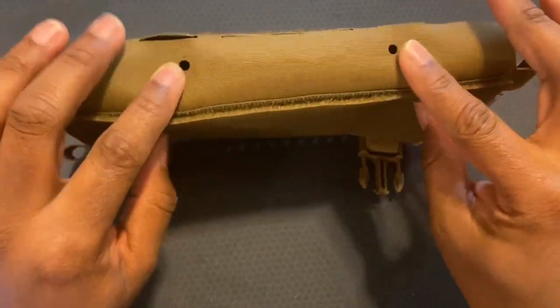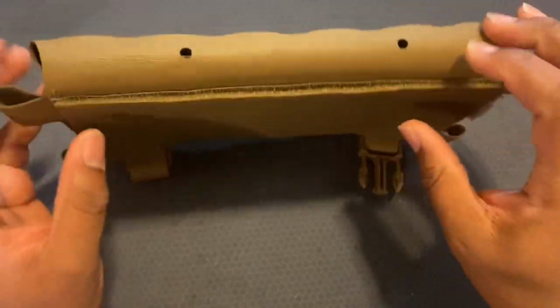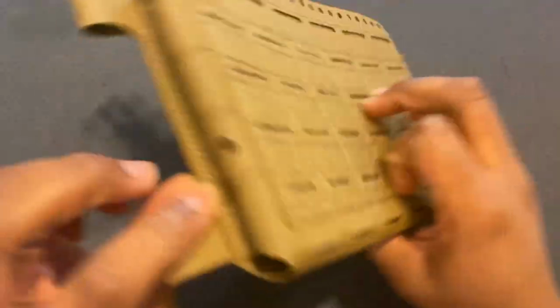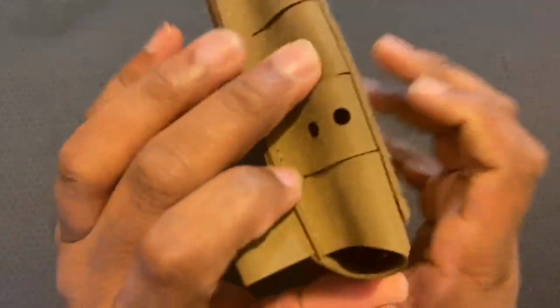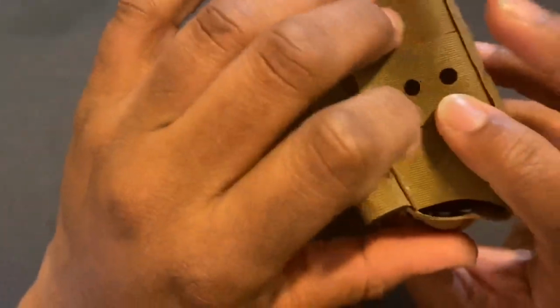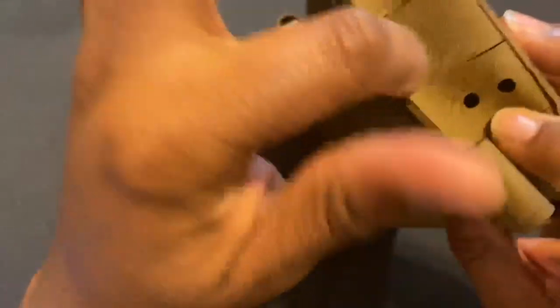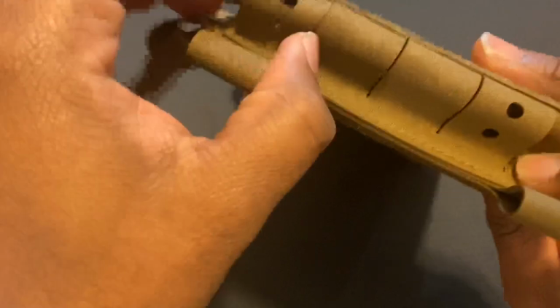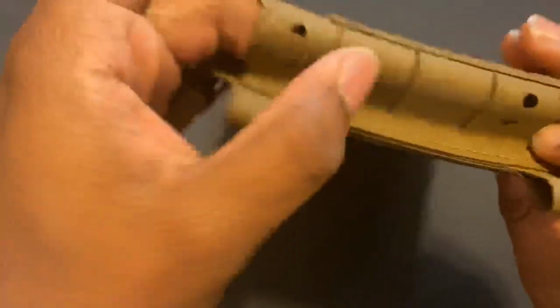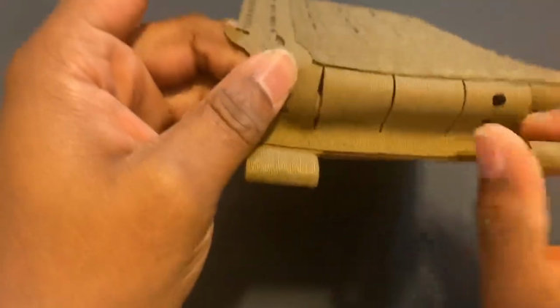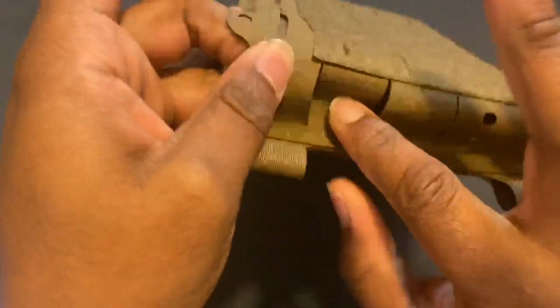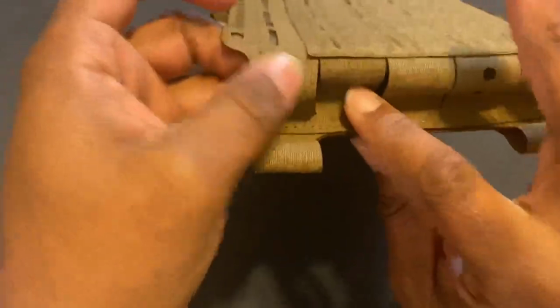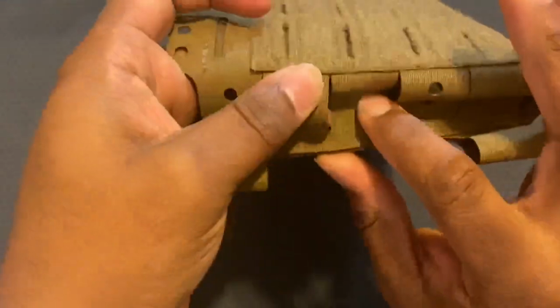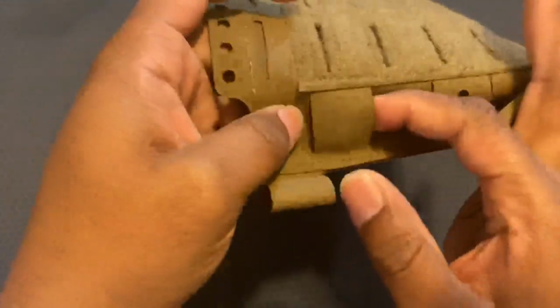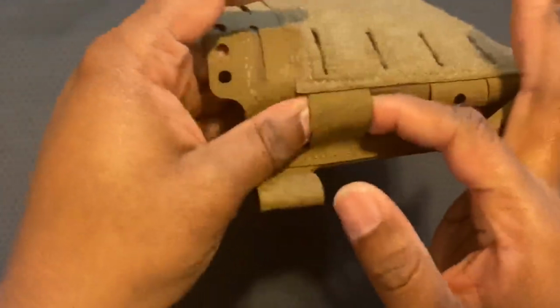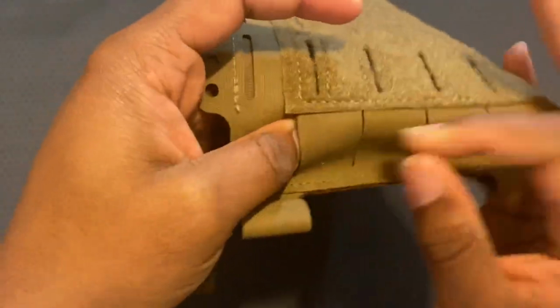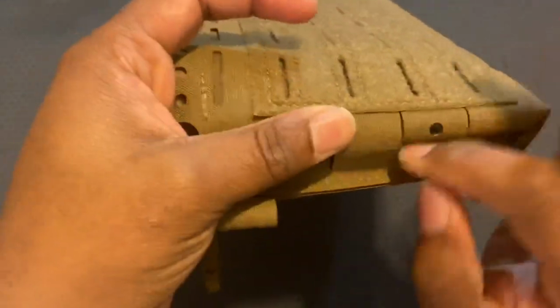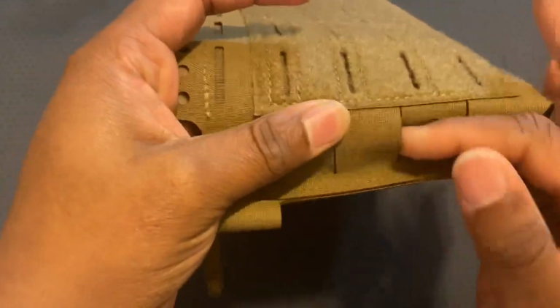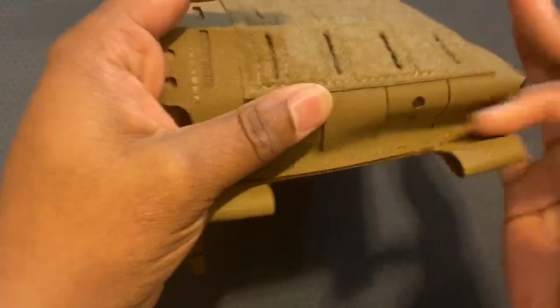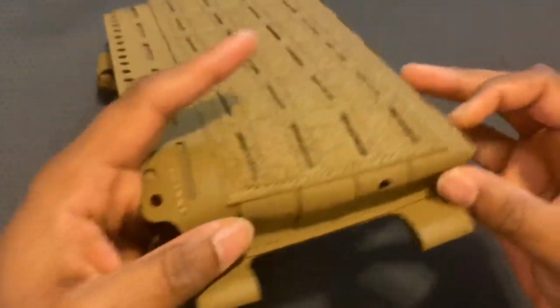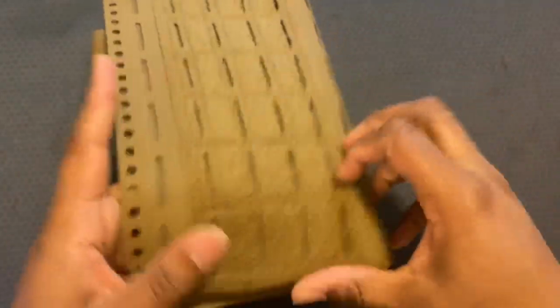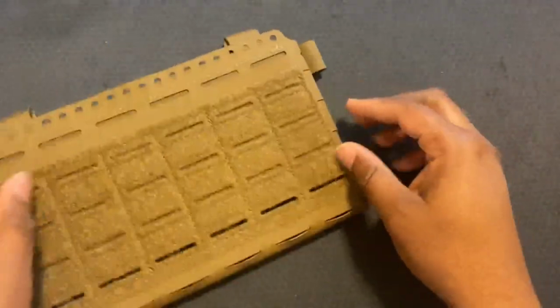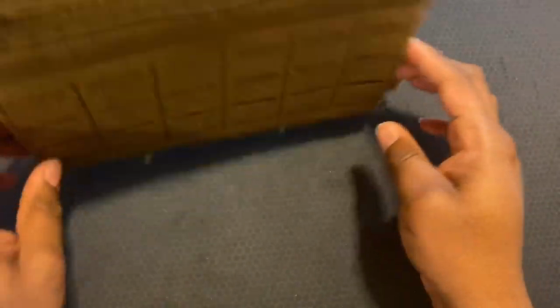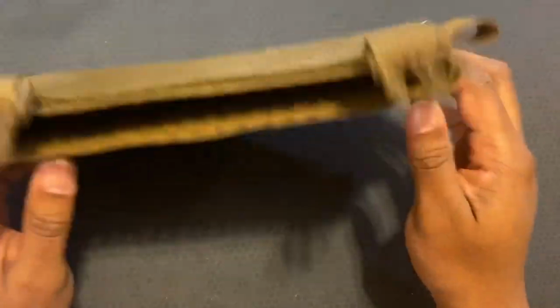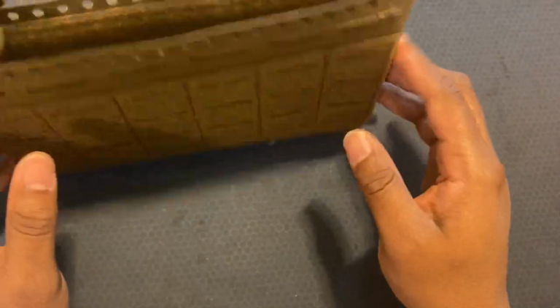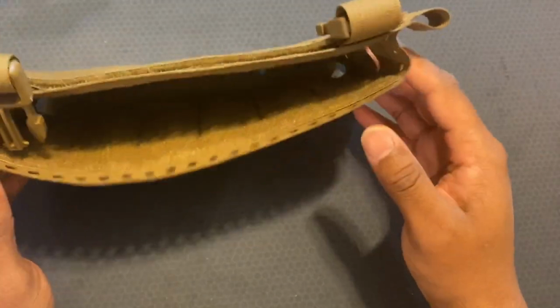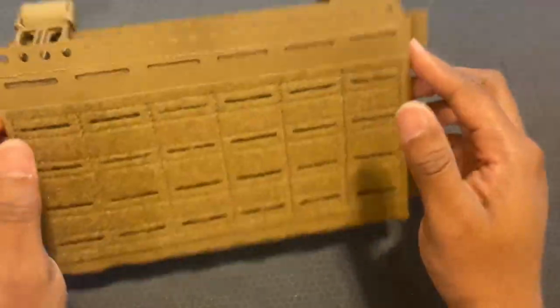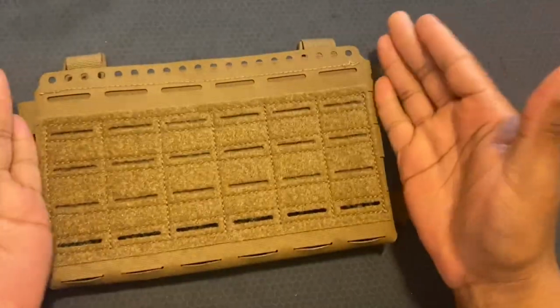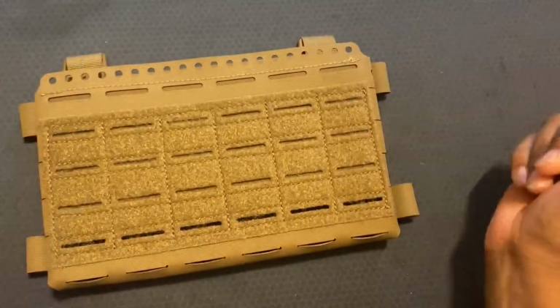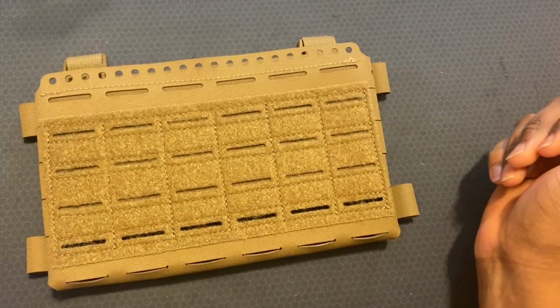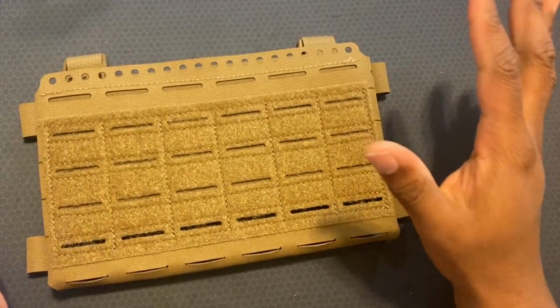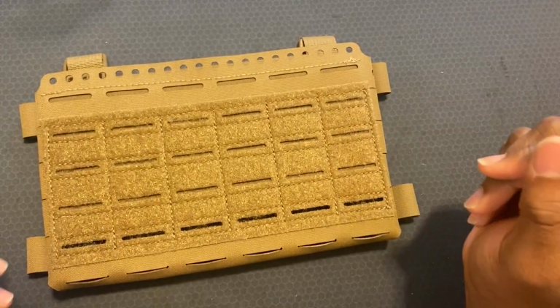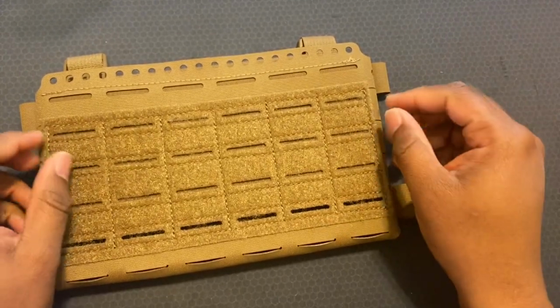There are a few drainage holes at the bottom and on the side. The side also looks MOLLE compatible, so you're able to loop and attach whatever you want on the sides. On the website they do have pistol magazines on the side, which look really cool.